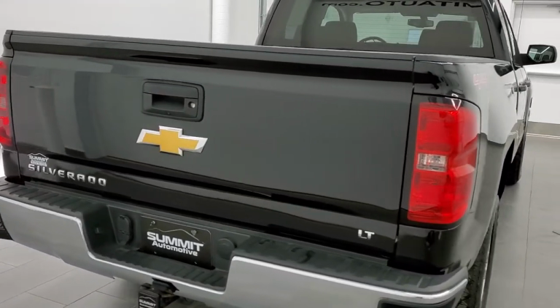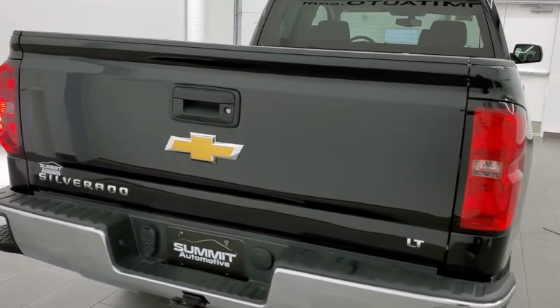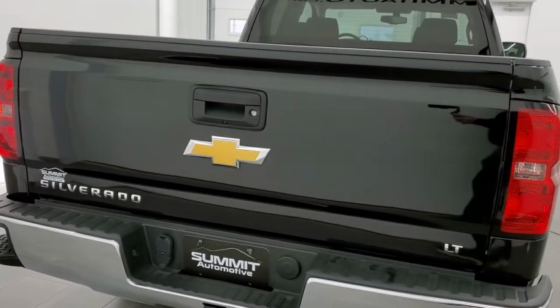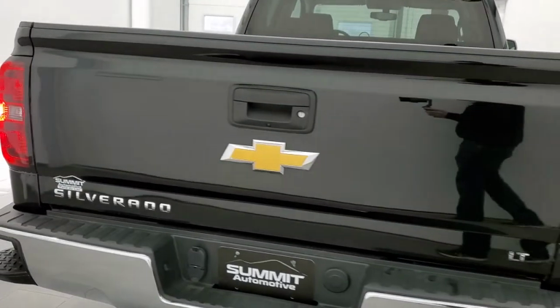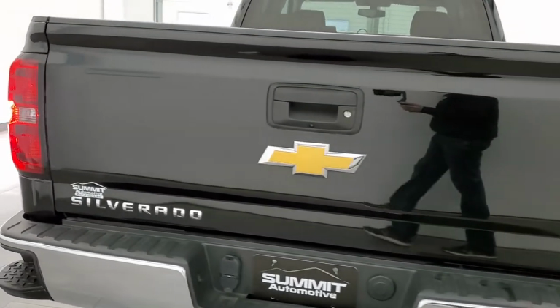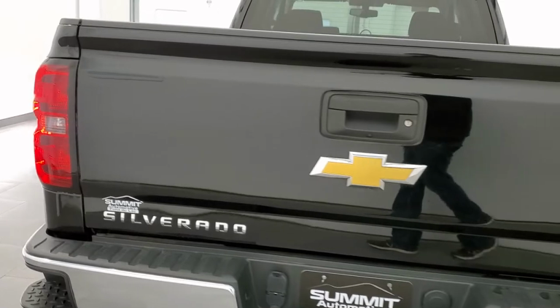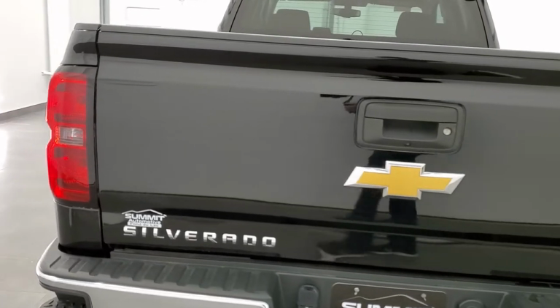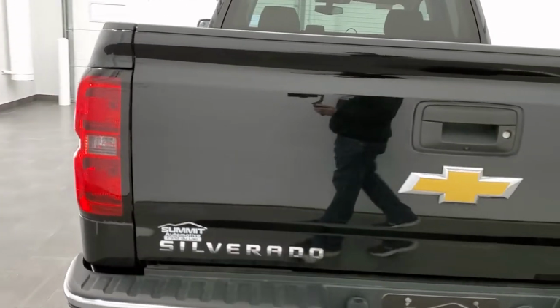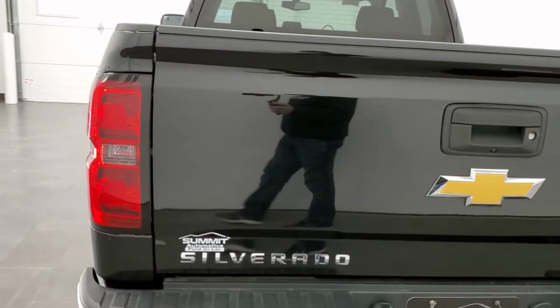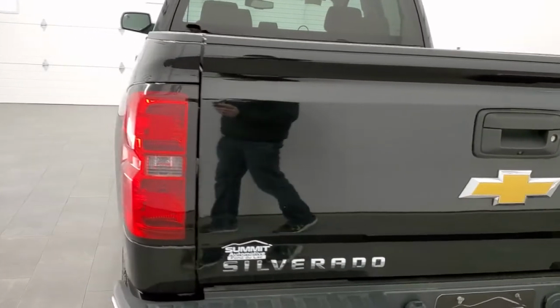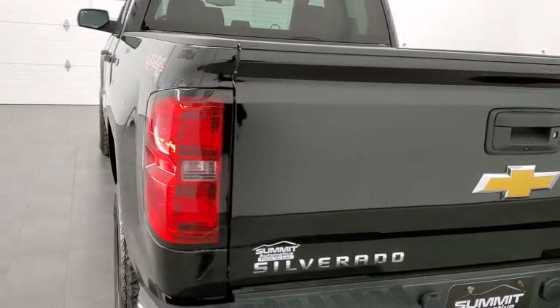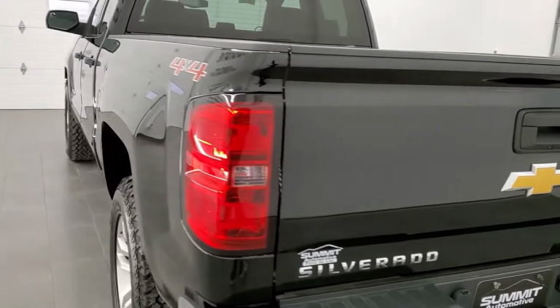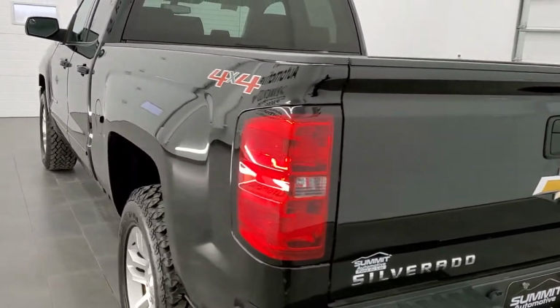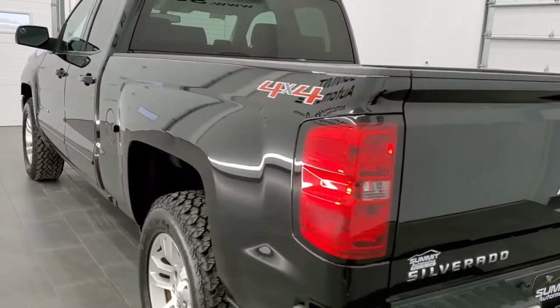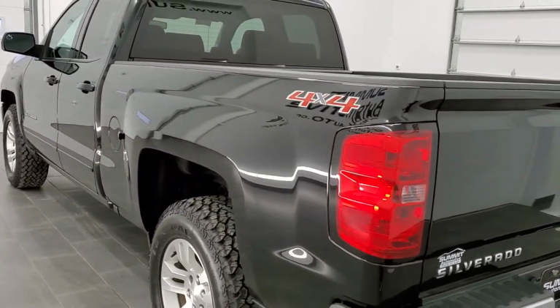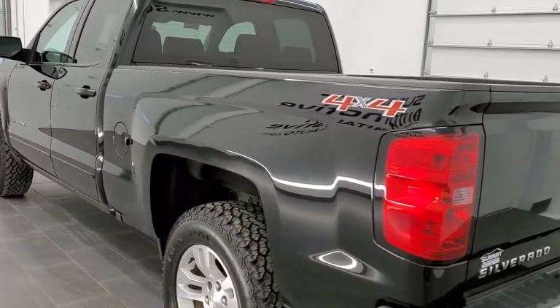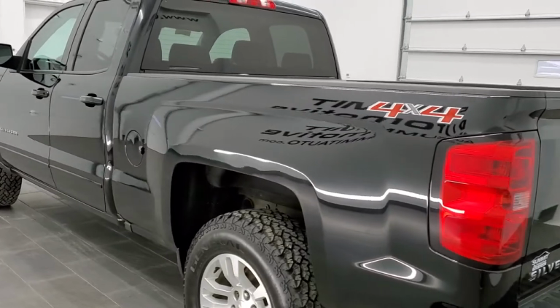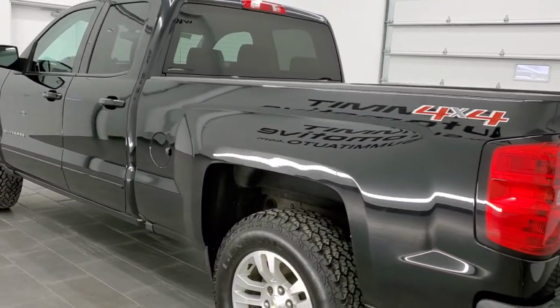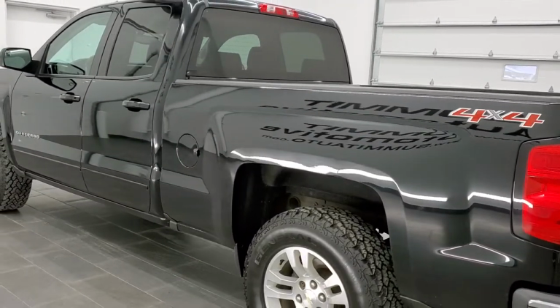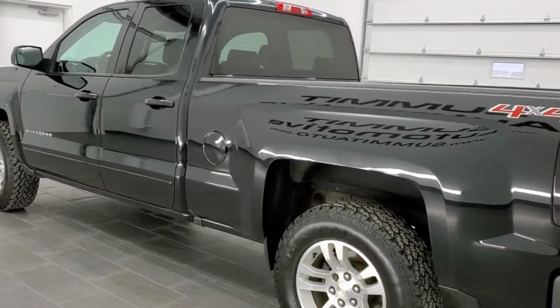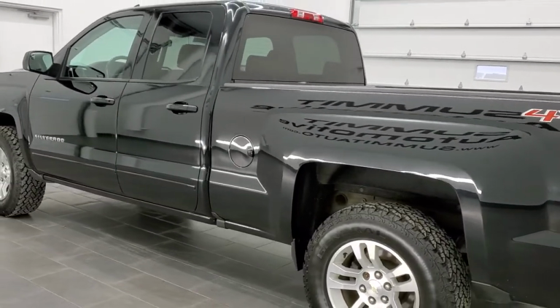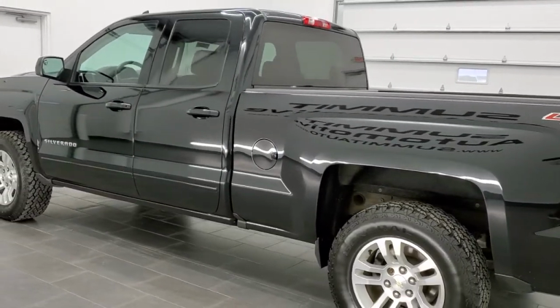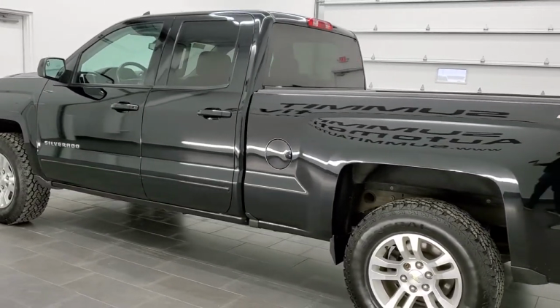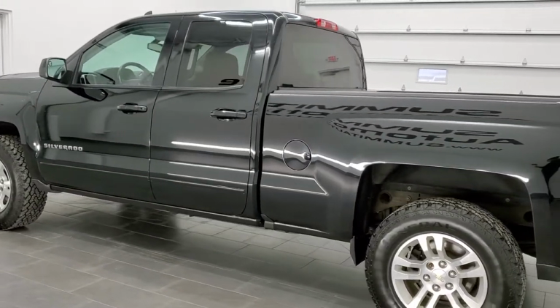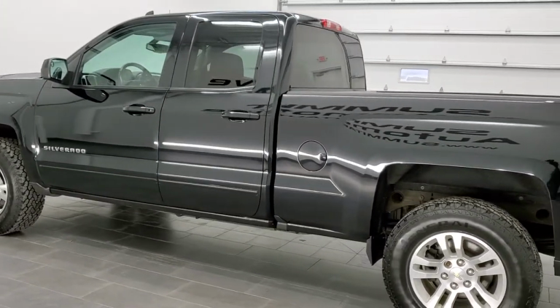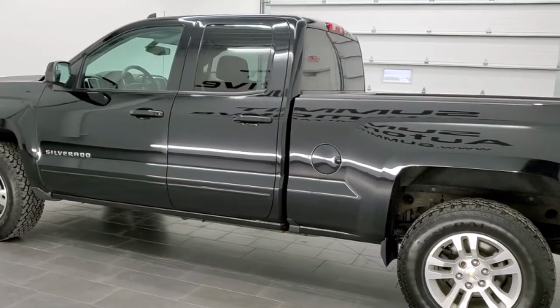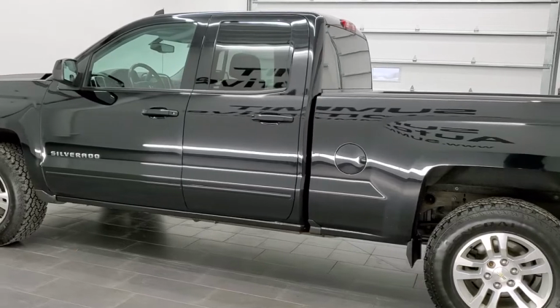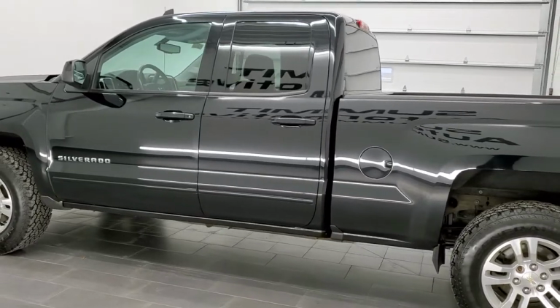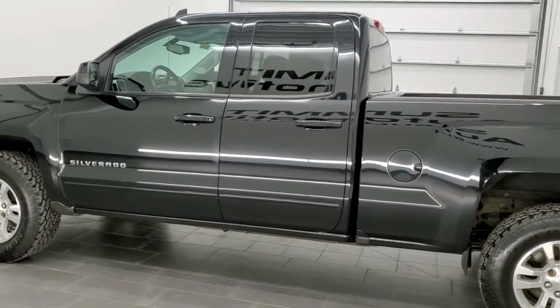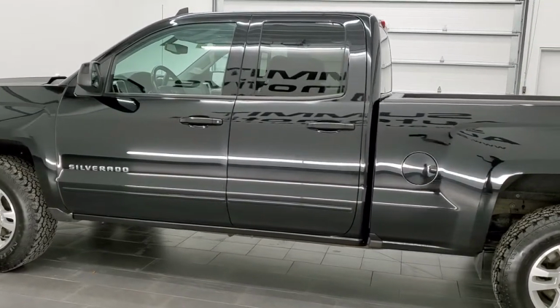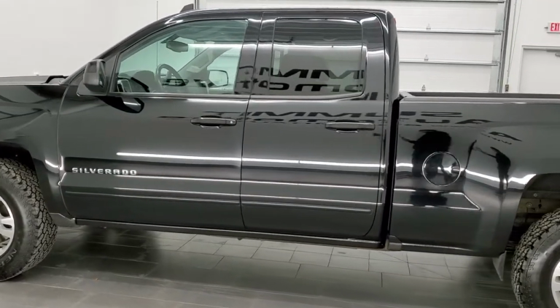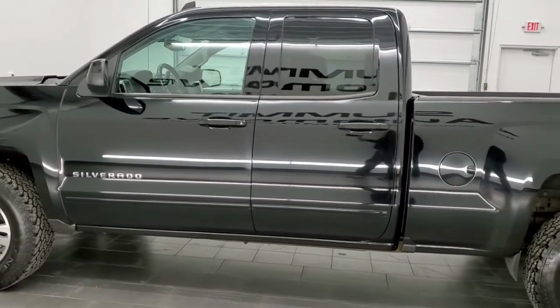This truck has the 5.3 liter V8 motor. It has been fully safety inspected by our service shop, has a fresh oil and filter change, all the fluids have been checked and topped off, and this truck is 100% ready to go.